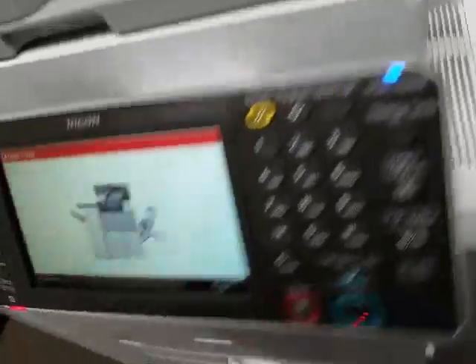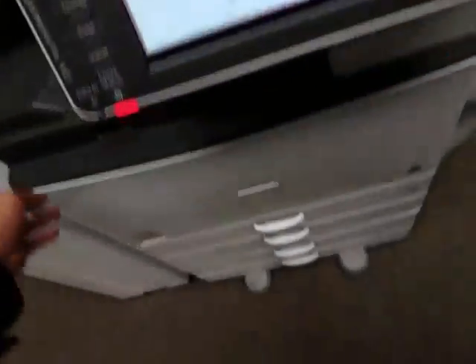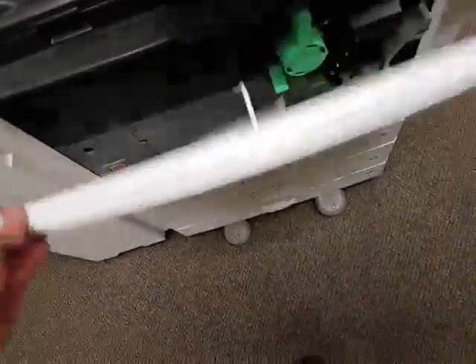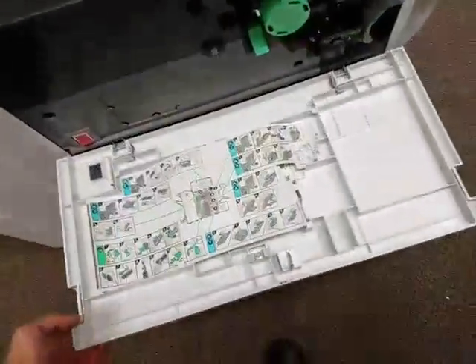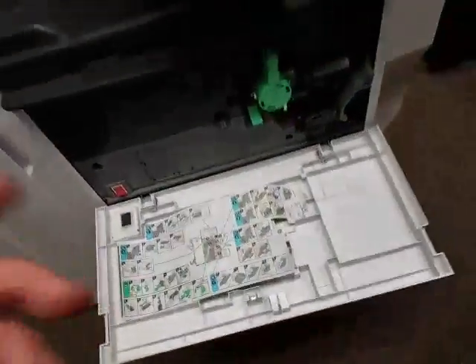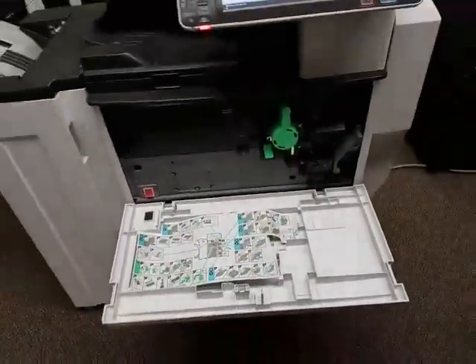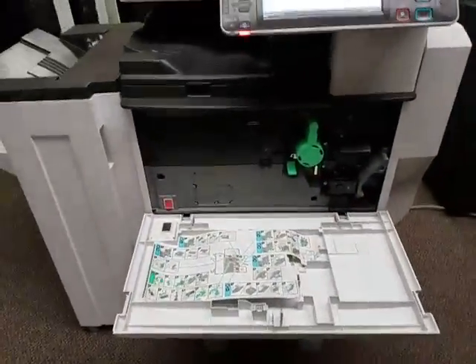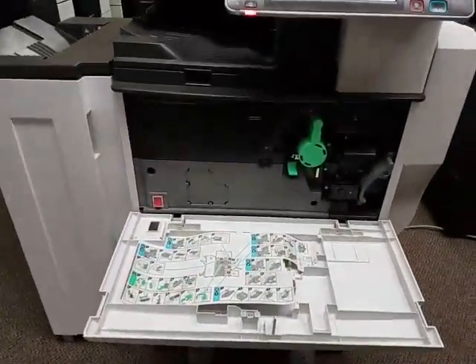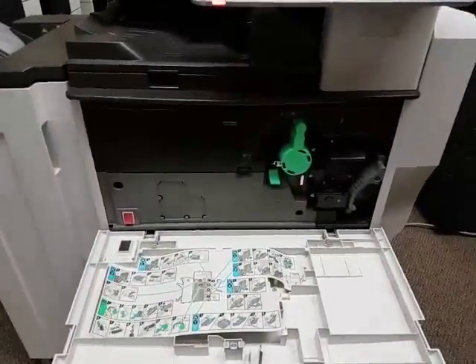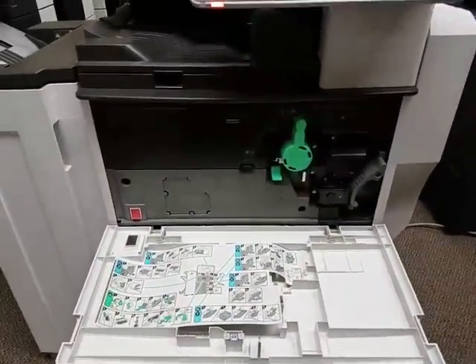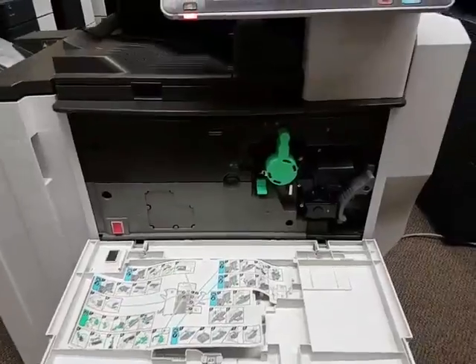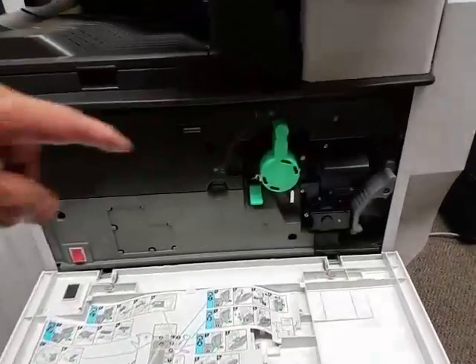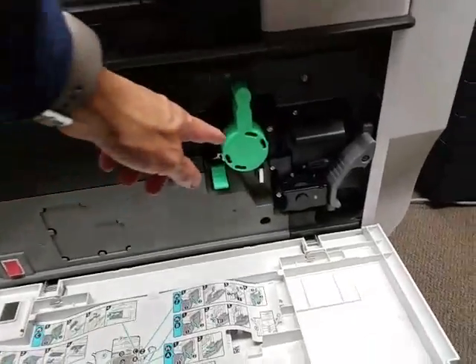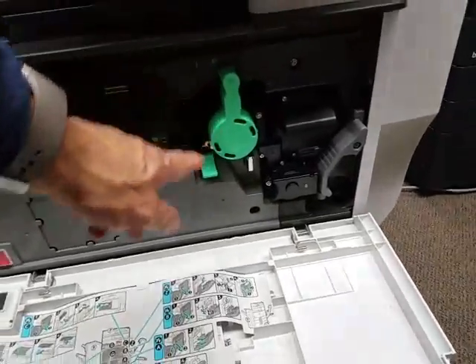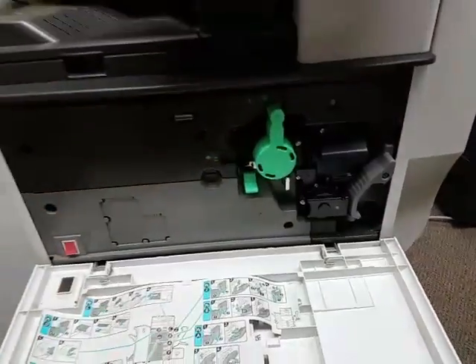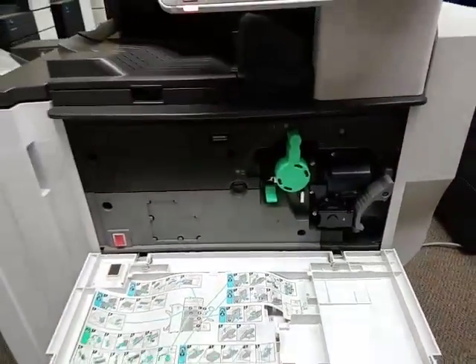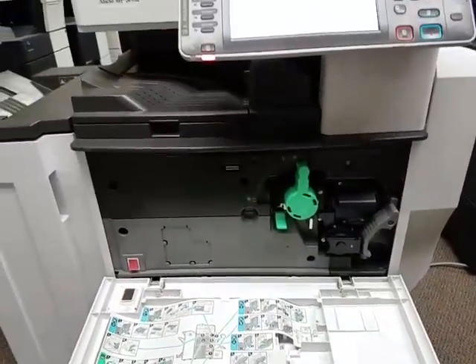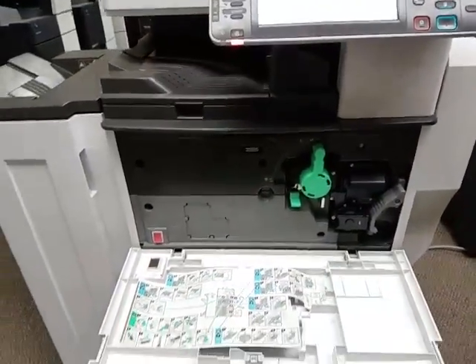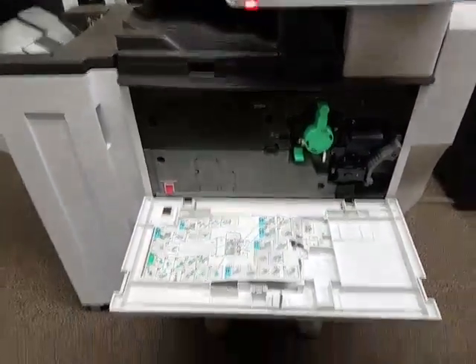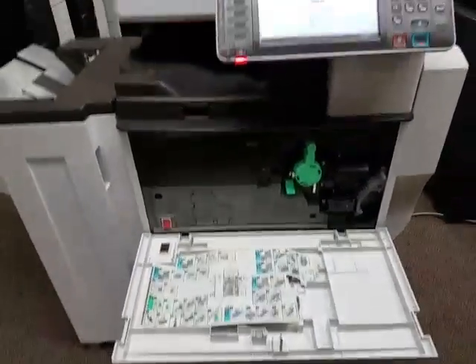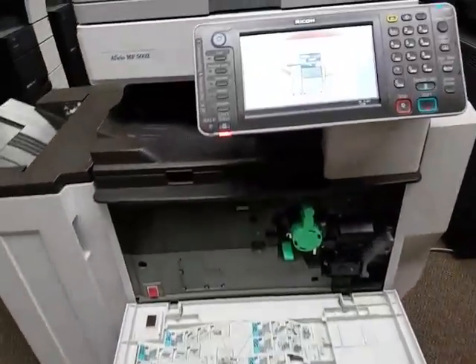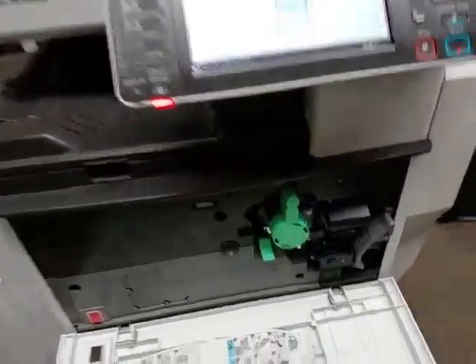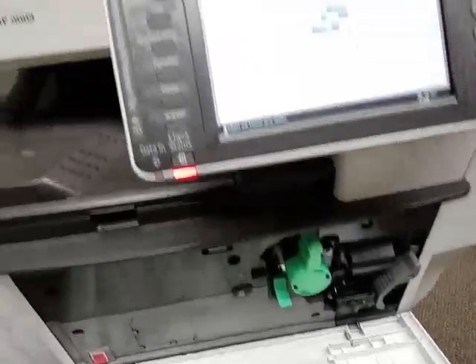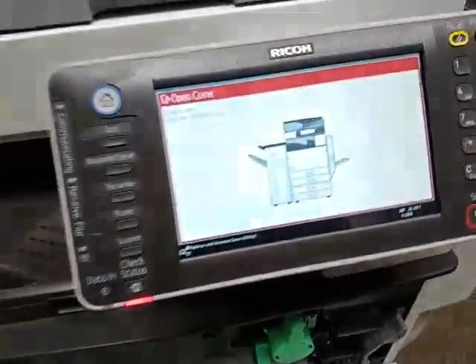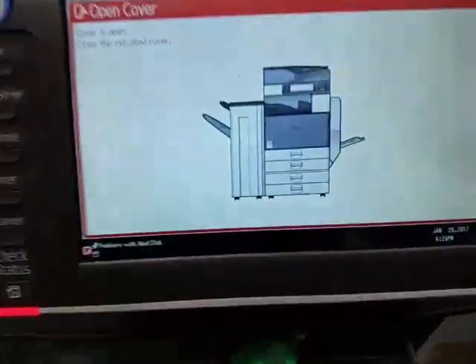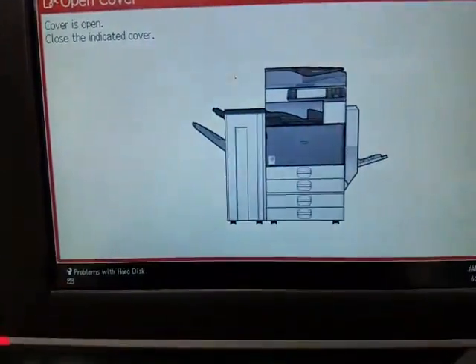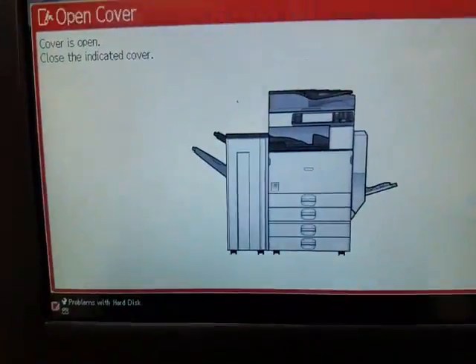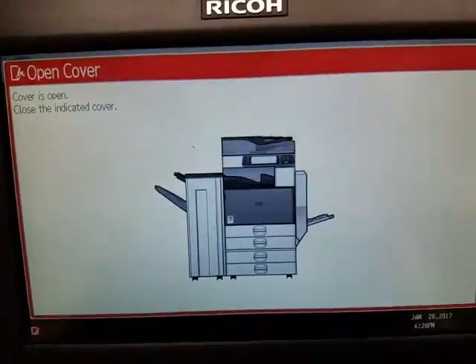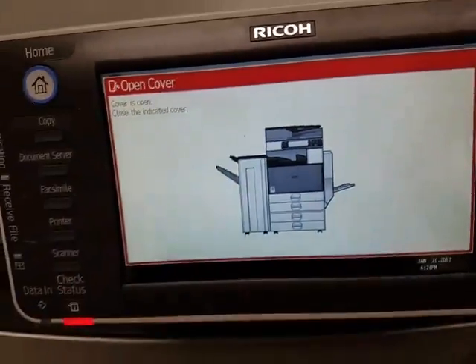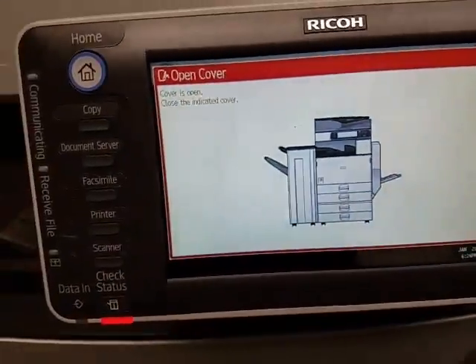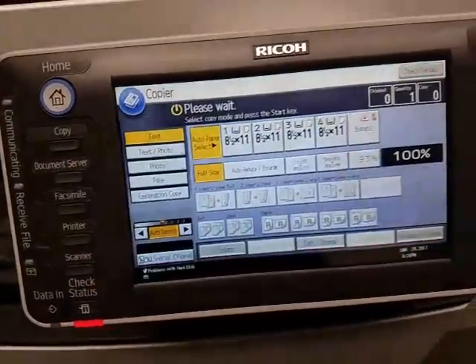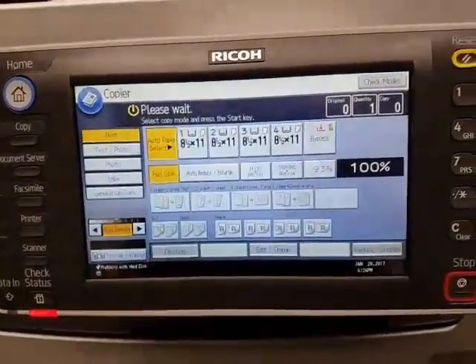And here's your front door. You open the front door and this is where your toner is. And there you have it. Right here it's telling me that the front door is open — that goes away as soon as you close it.